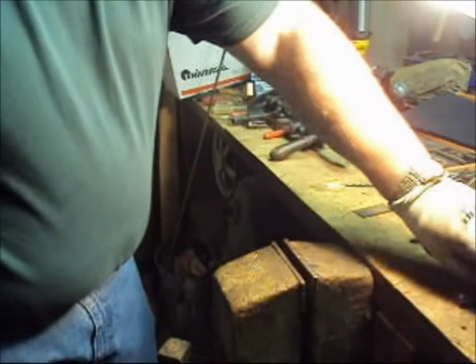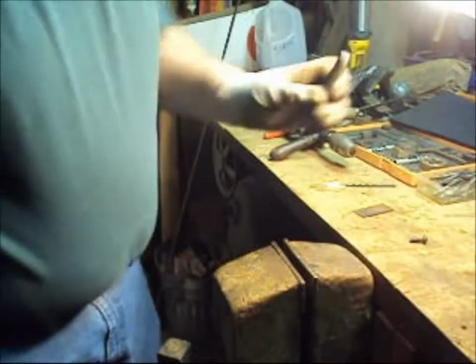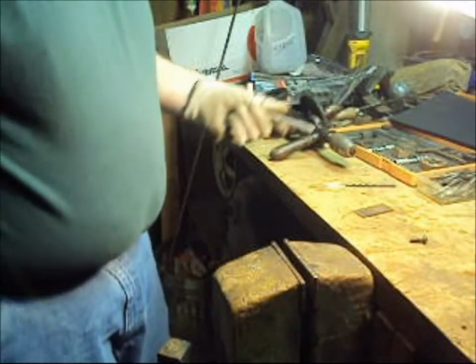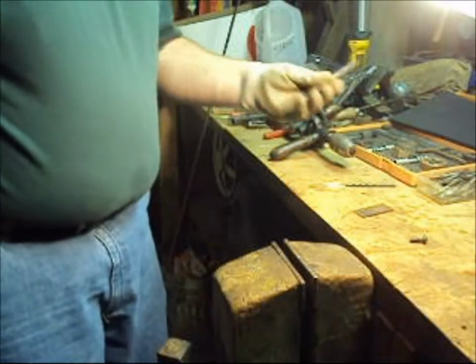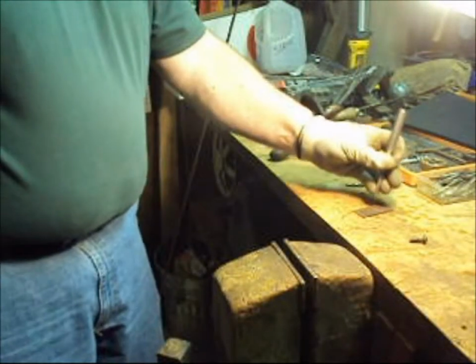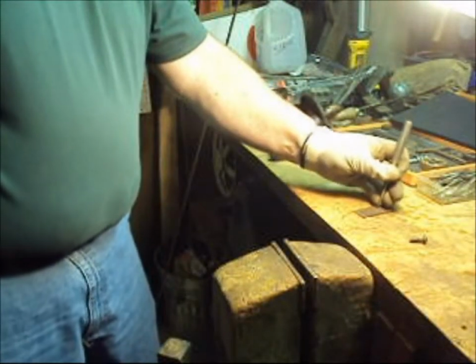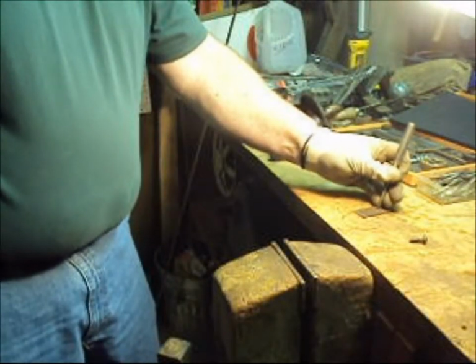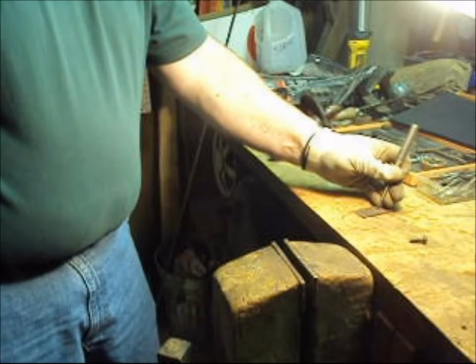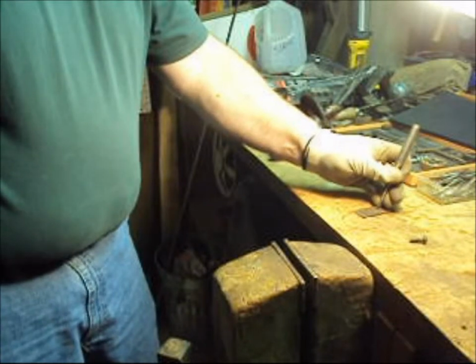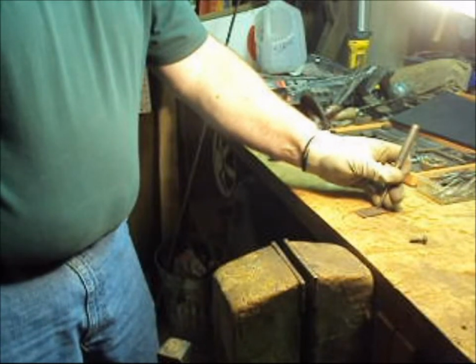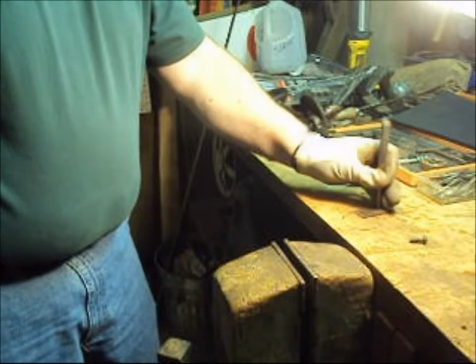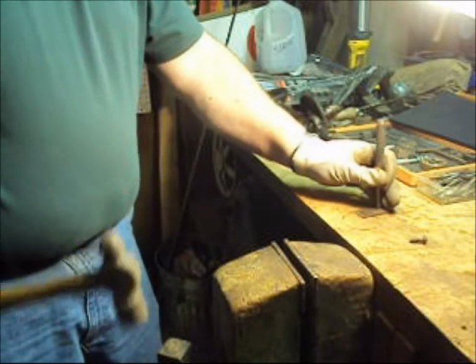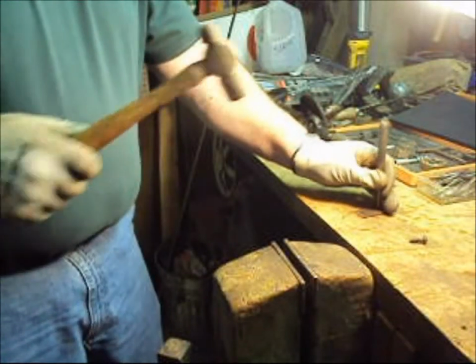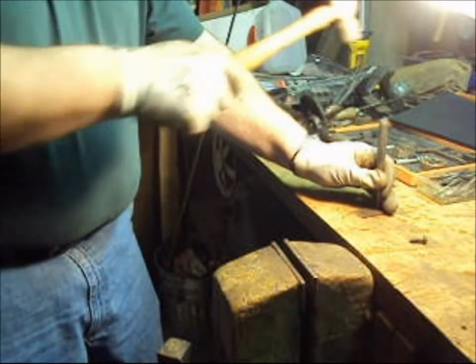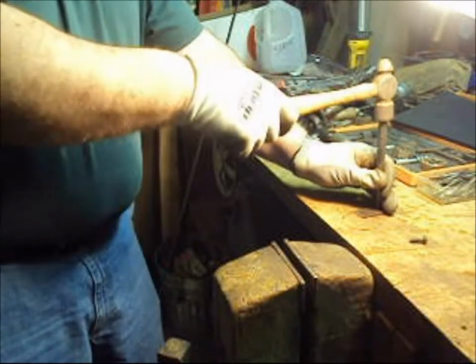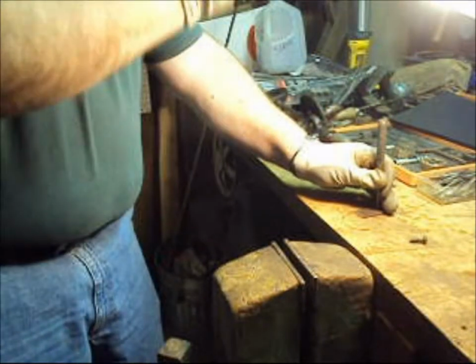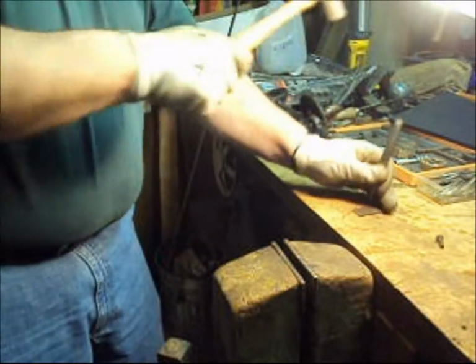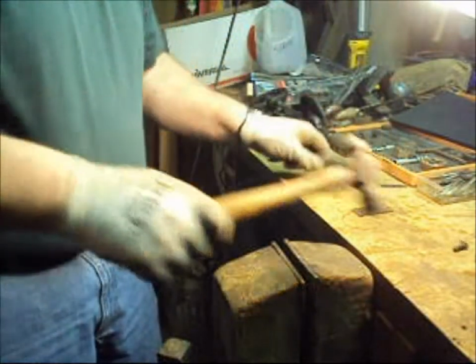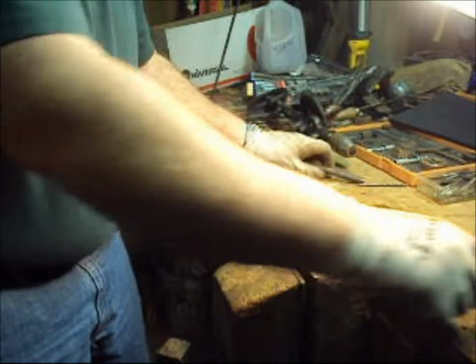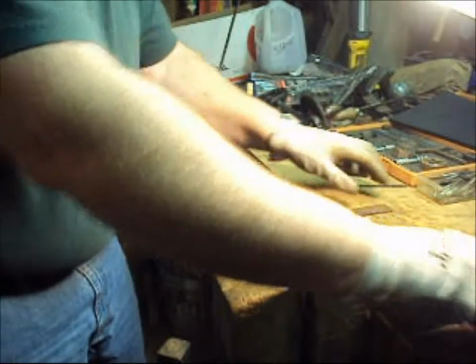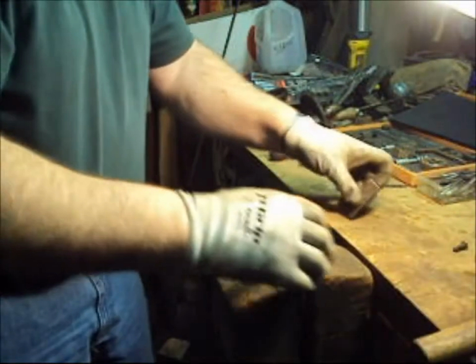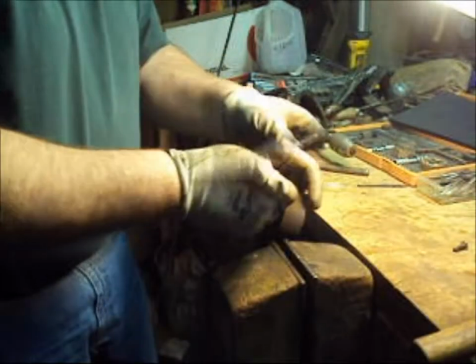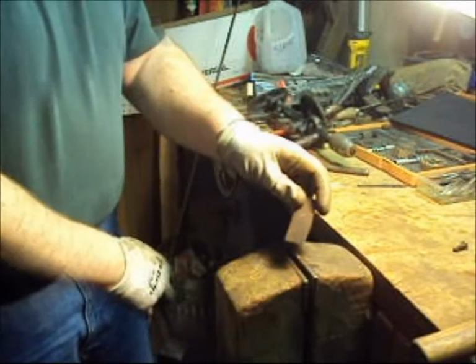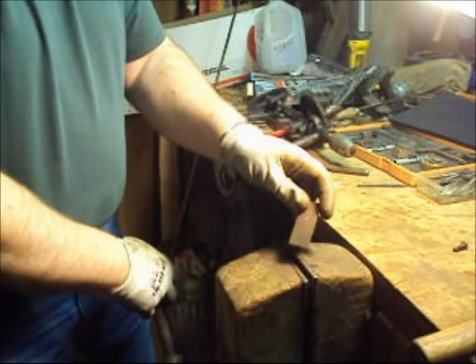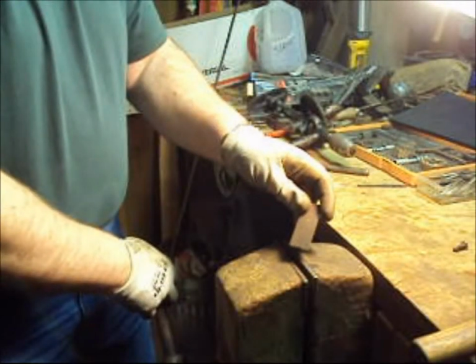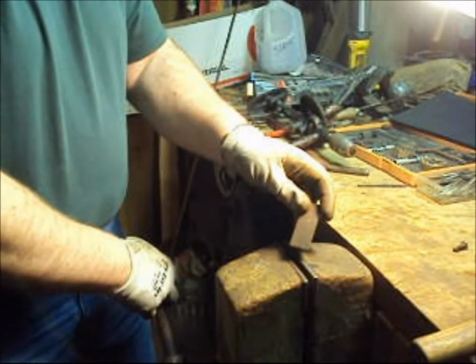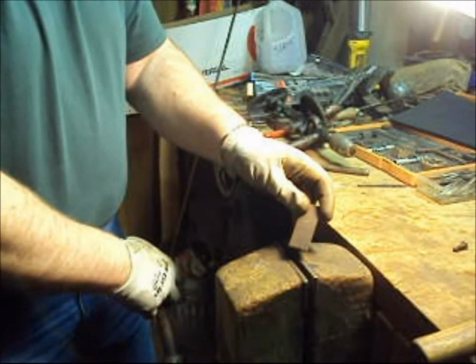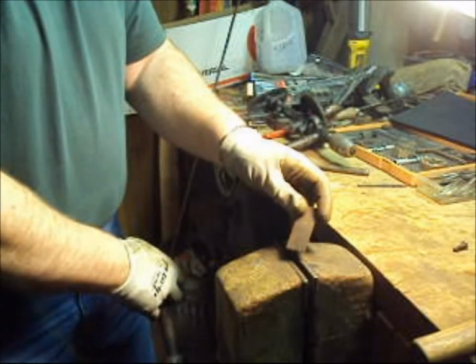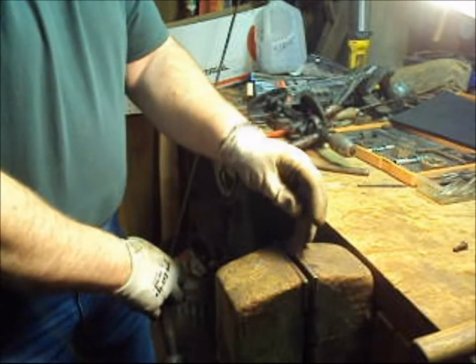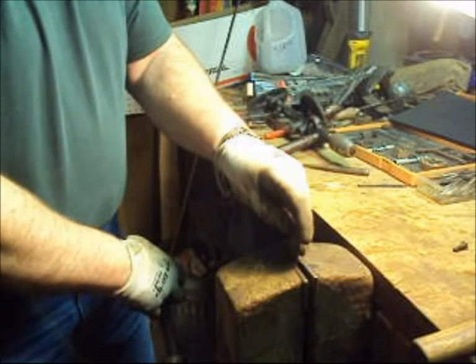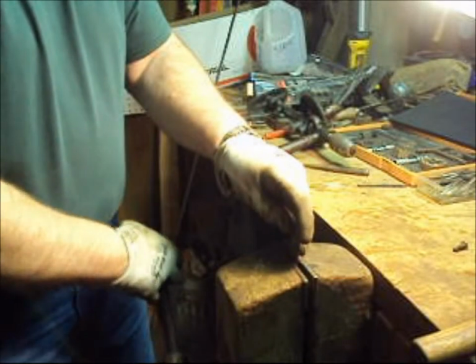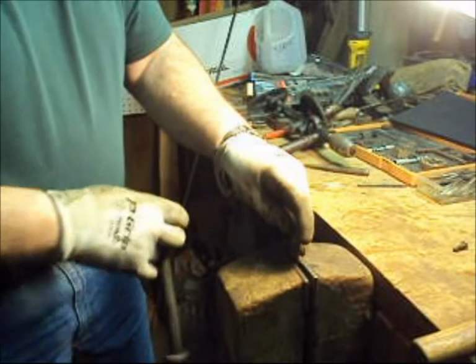To drill a hole, we're going to put a mark on it with a center punch to center up the drill bit. One quick punch and we've got a nice mark in the plate, and our drill bit will stay centered on that mark.